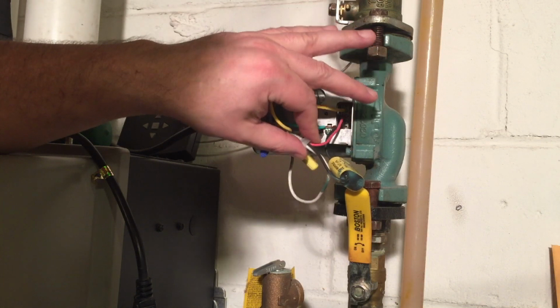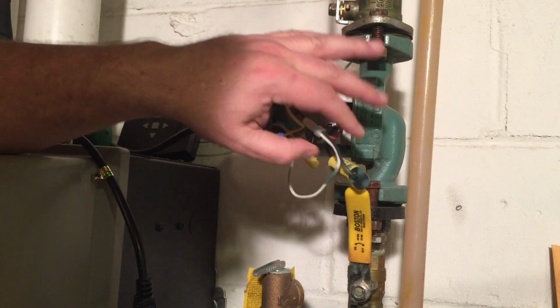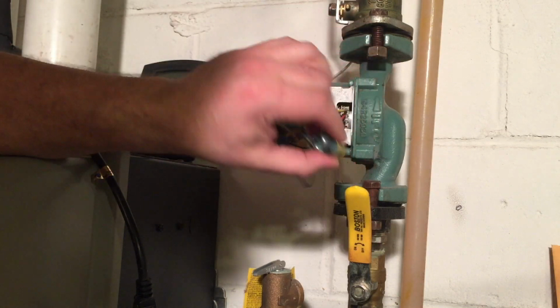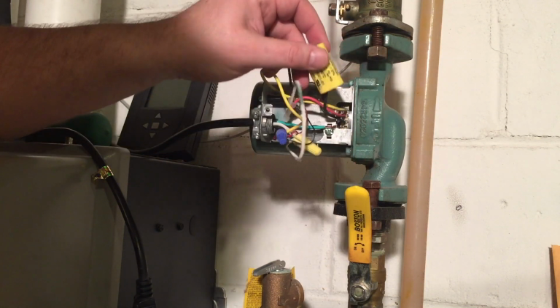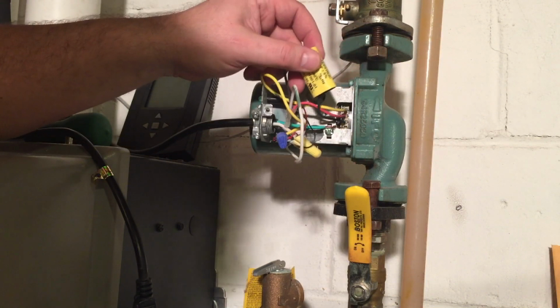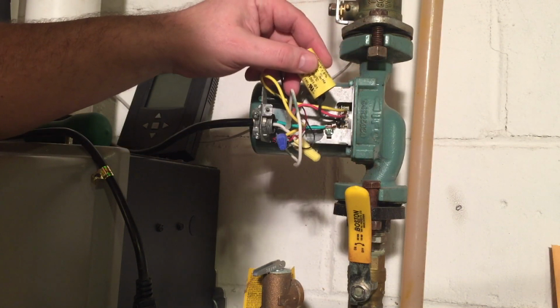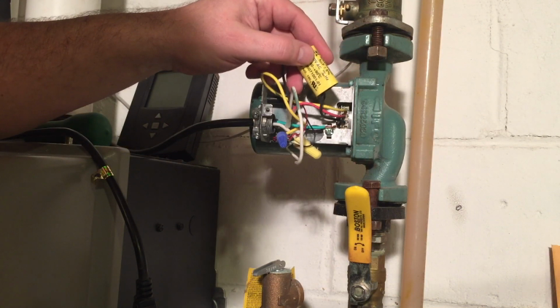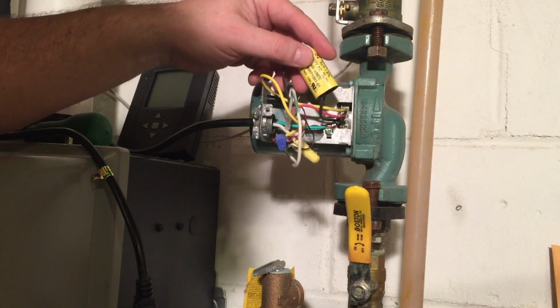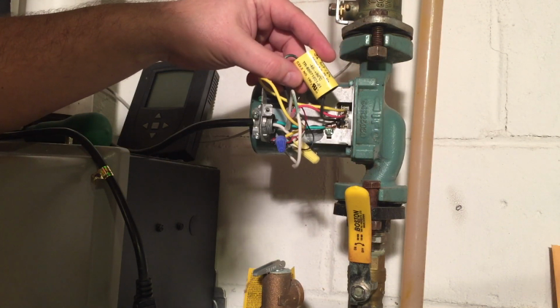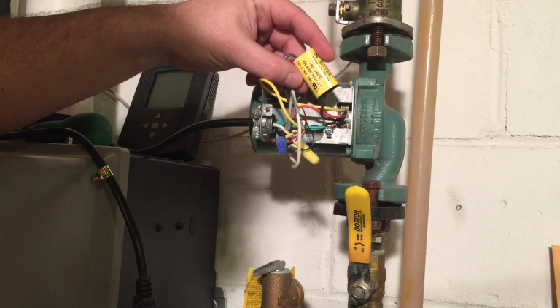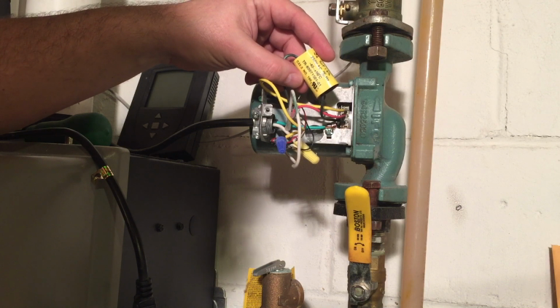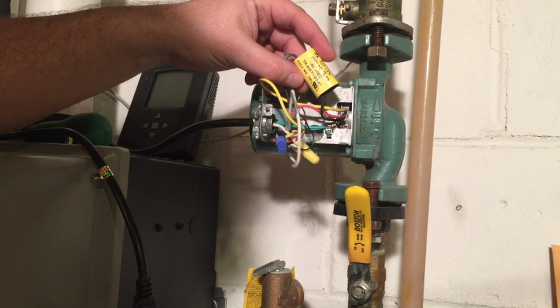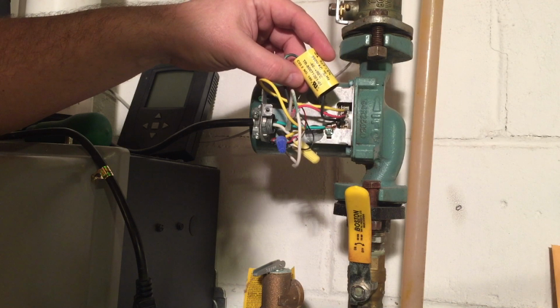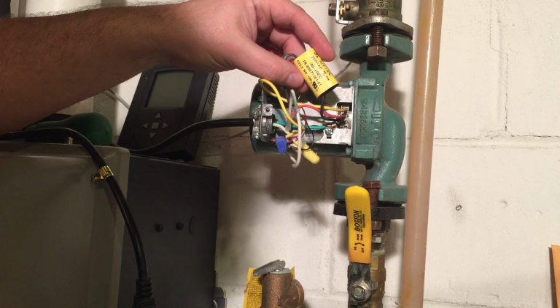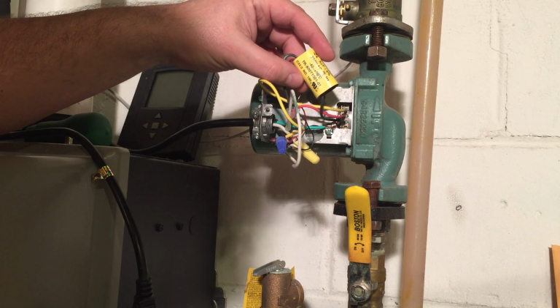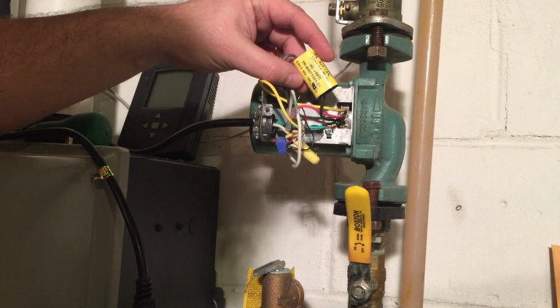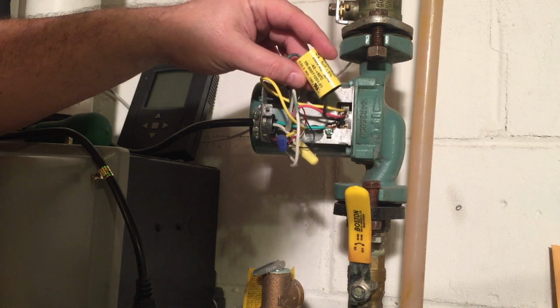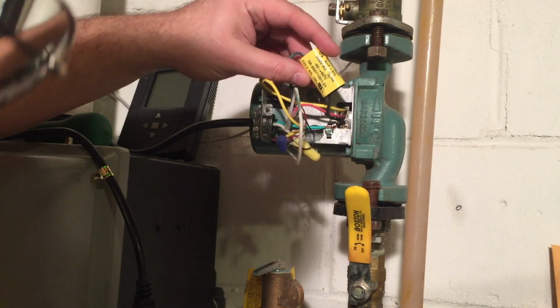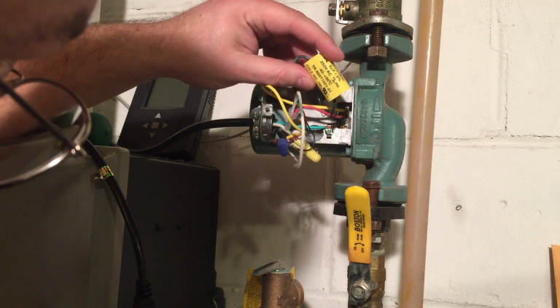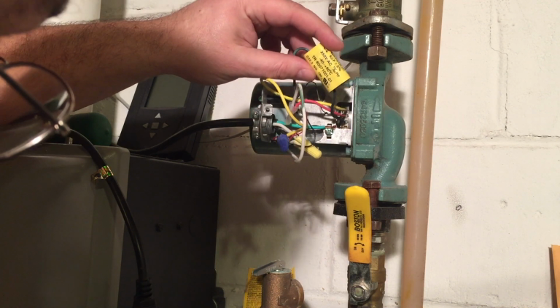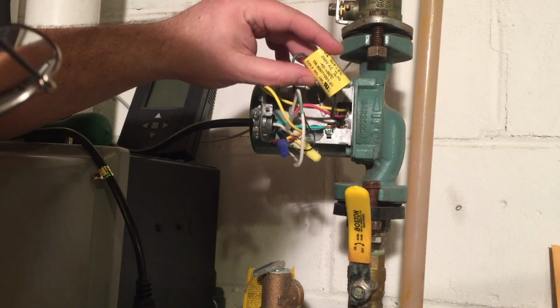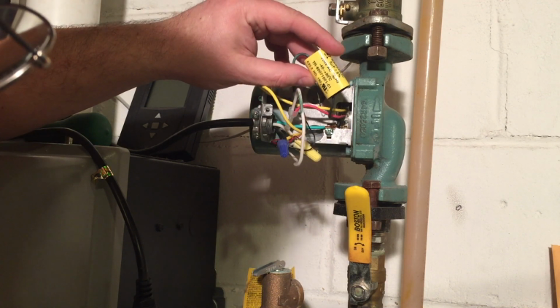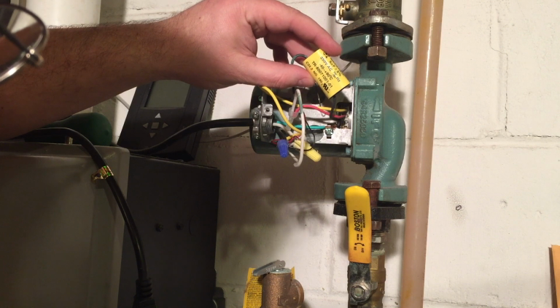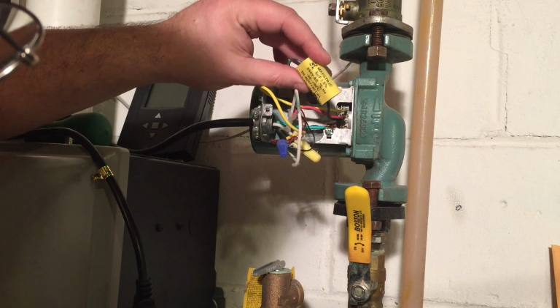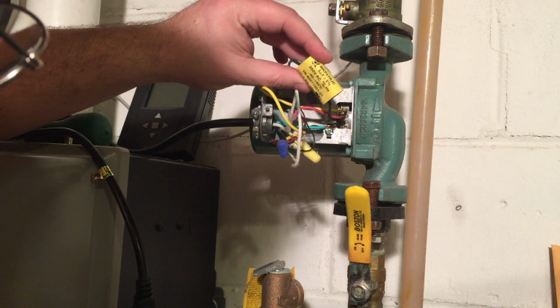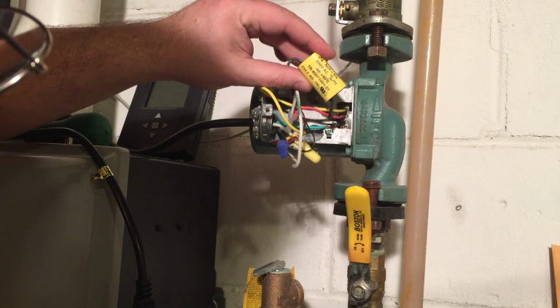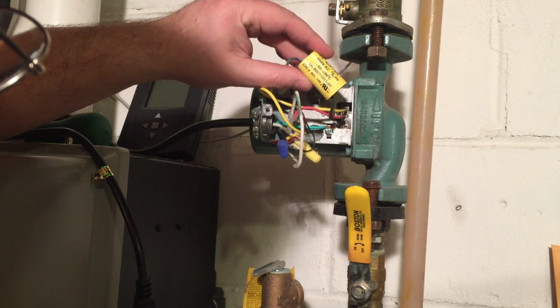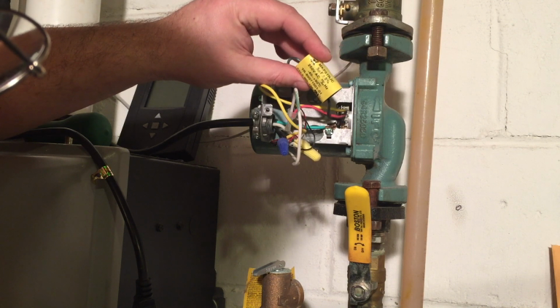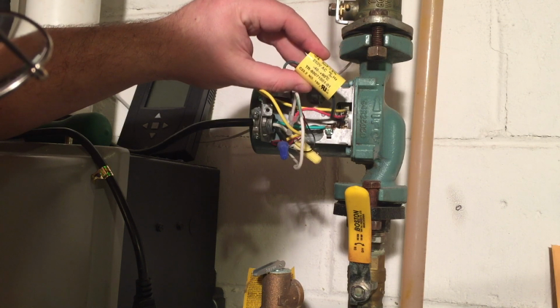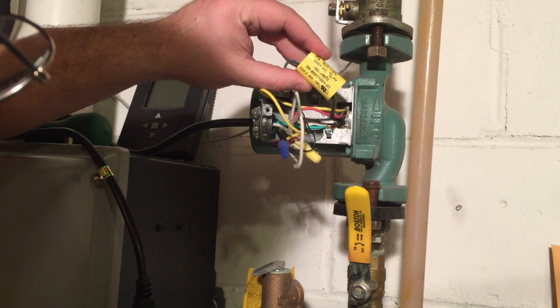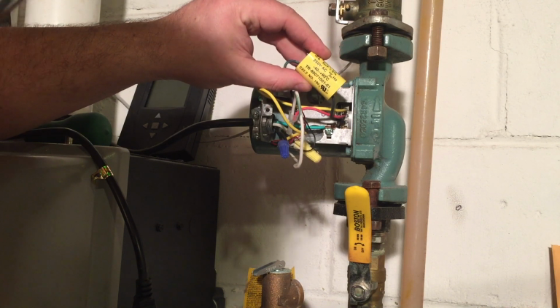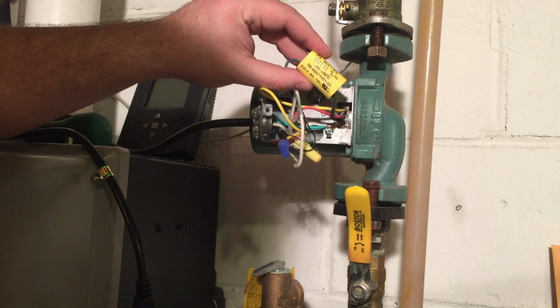What does this capacitor do? It's probably for the high-torque start — it's probably just used to spin this thing up, and then its work is done. So anyway, let's replace it.